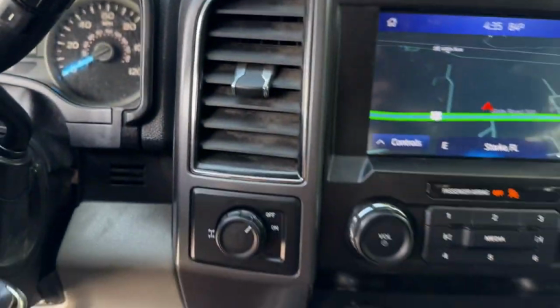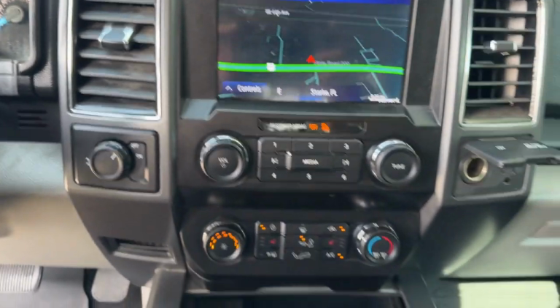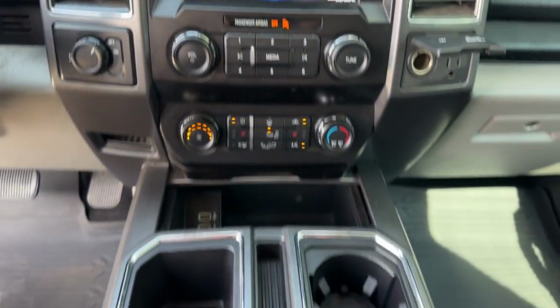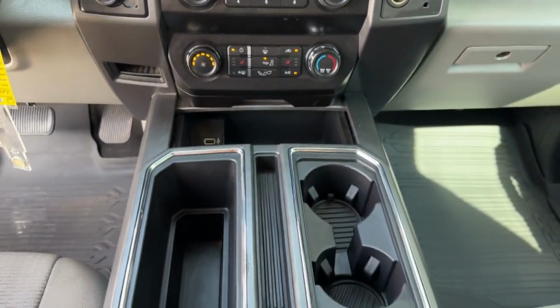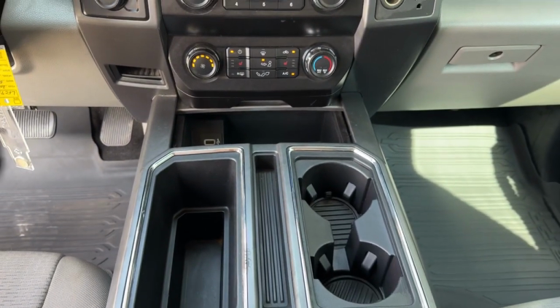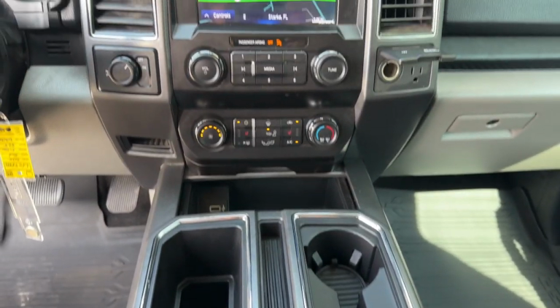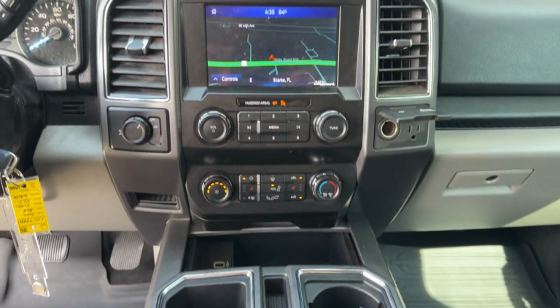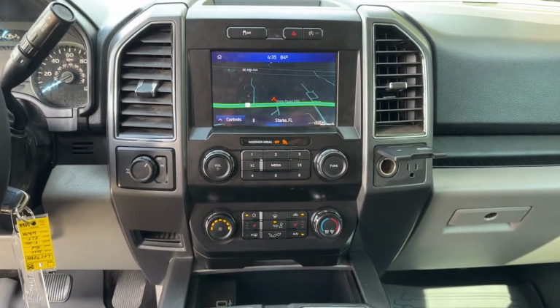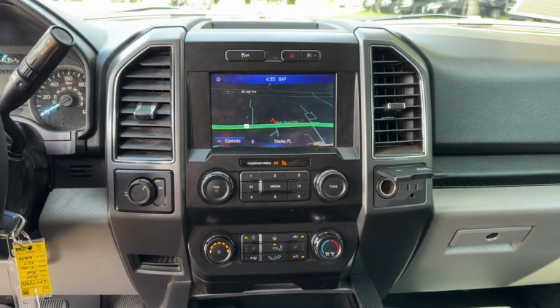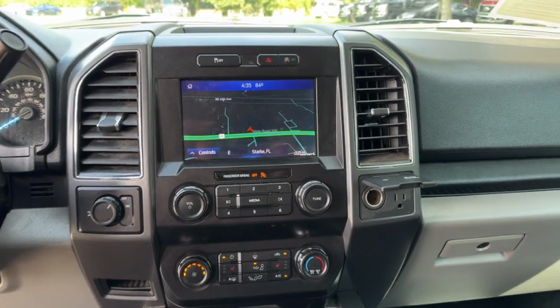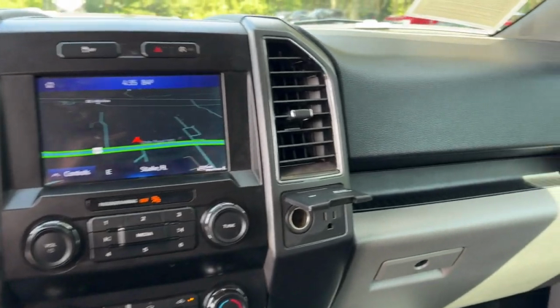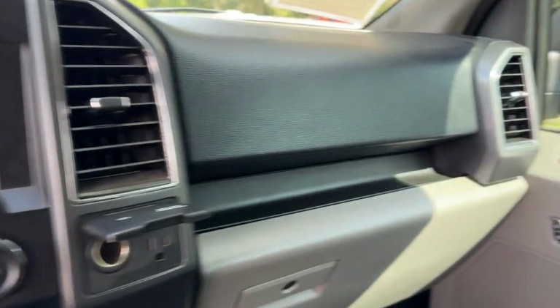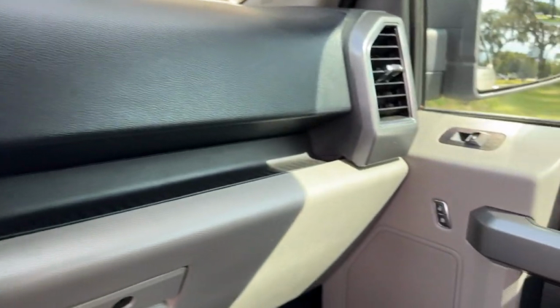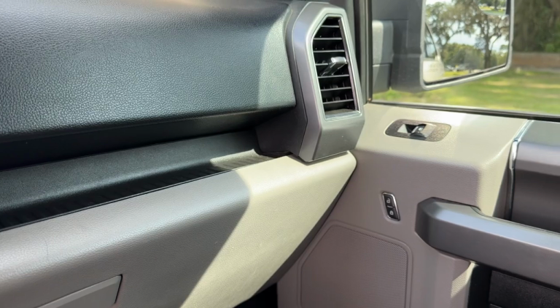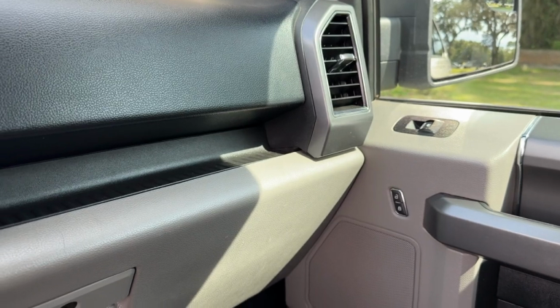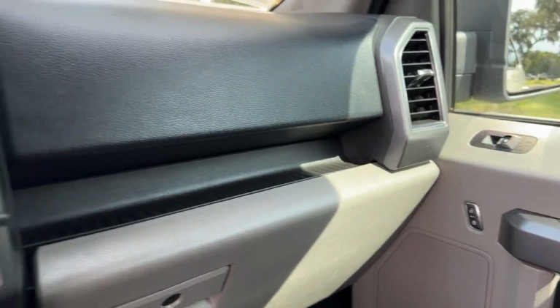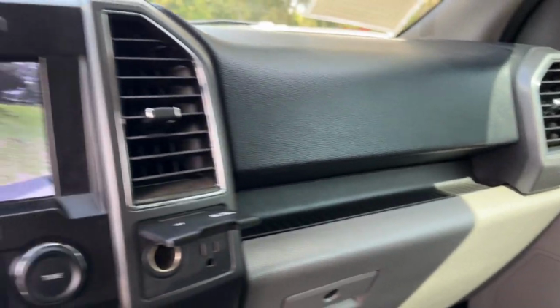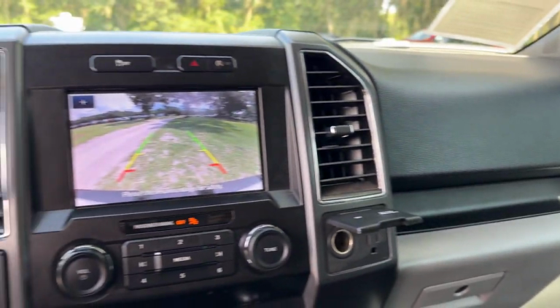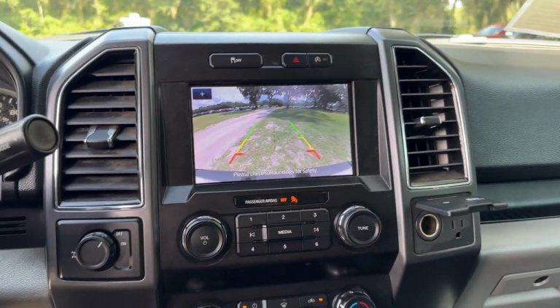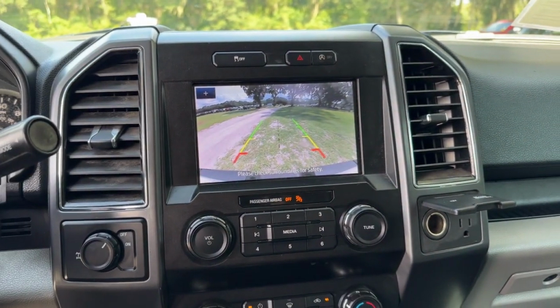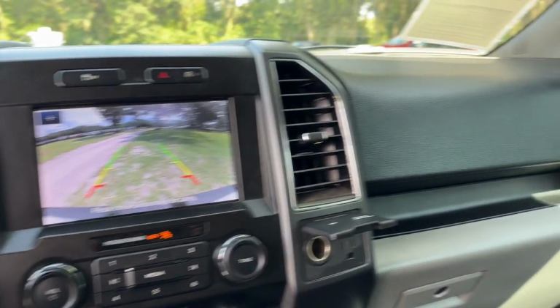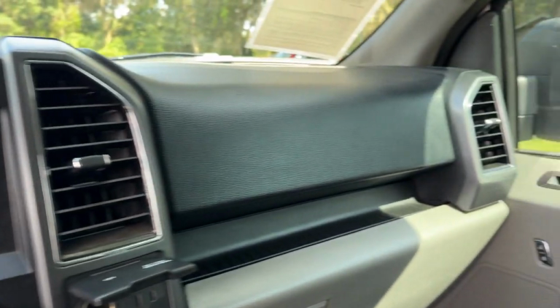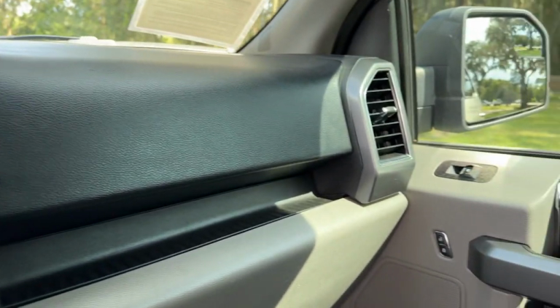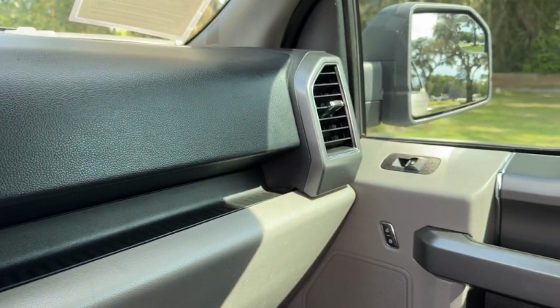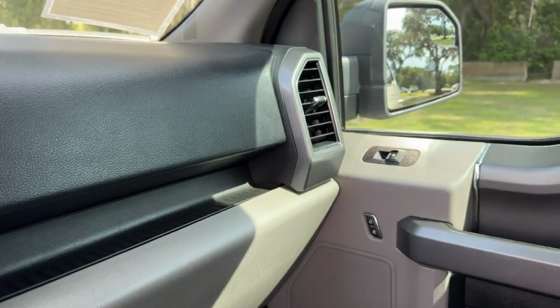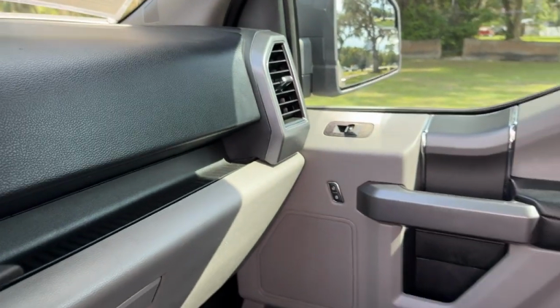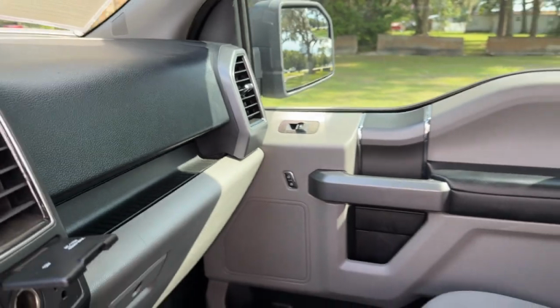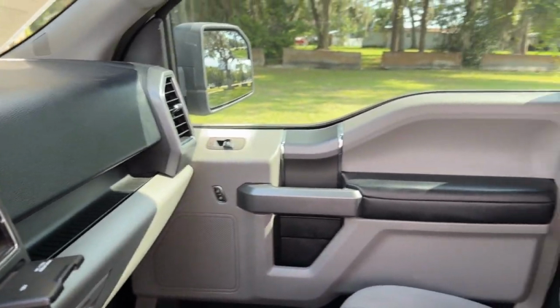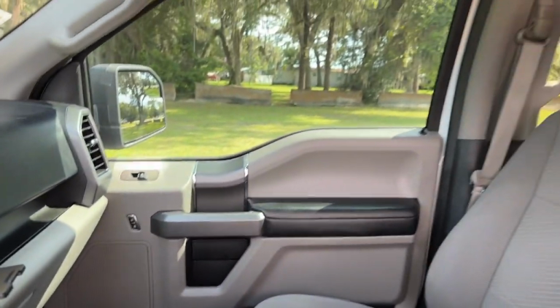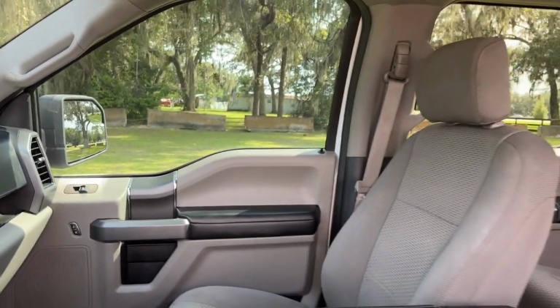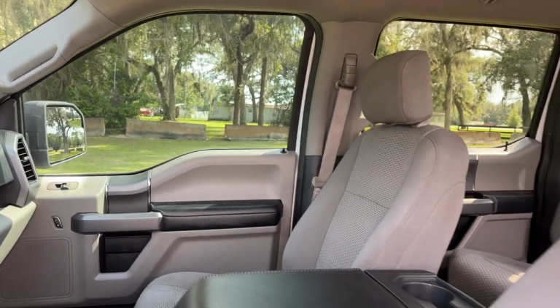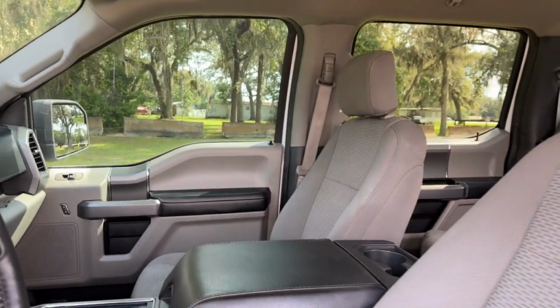Navigation system, keyless entry, heated mirrors, backup camera, satellite radio, chrome wheels, remote engine start, electronic stability control, leather-wrapped steering wheel, multi-zone AC.